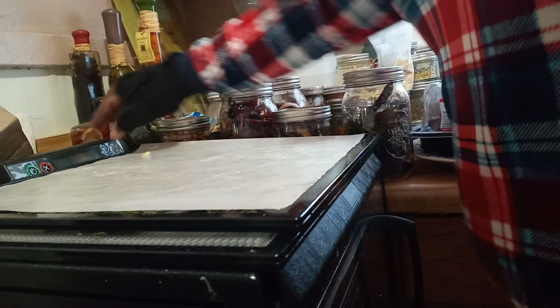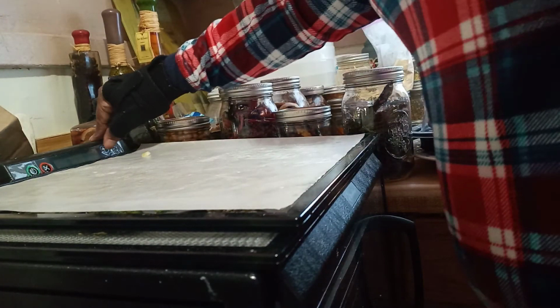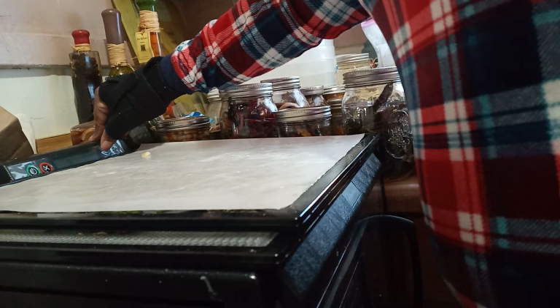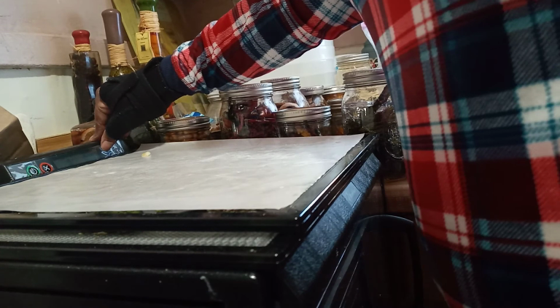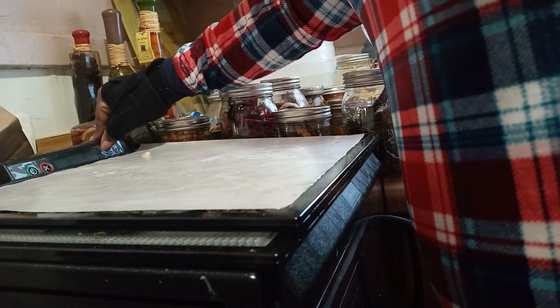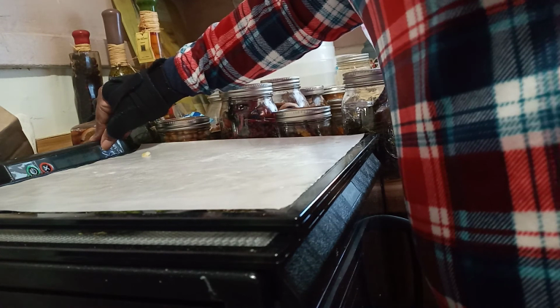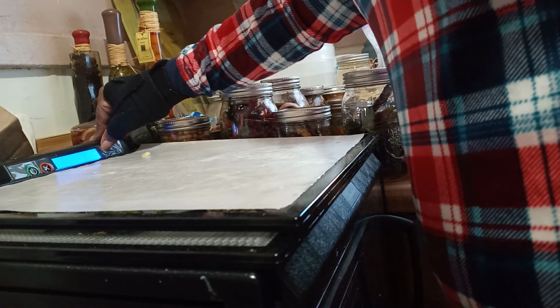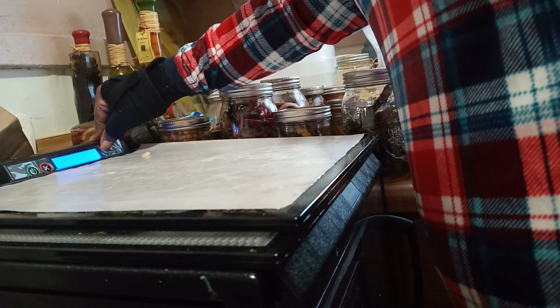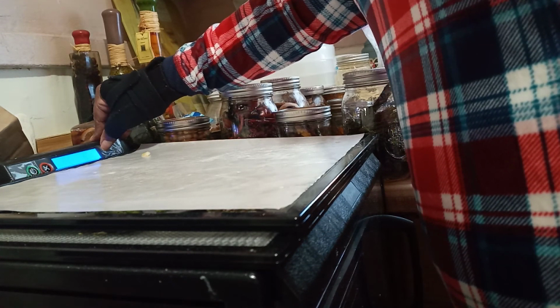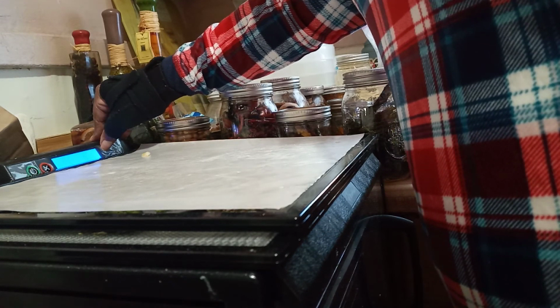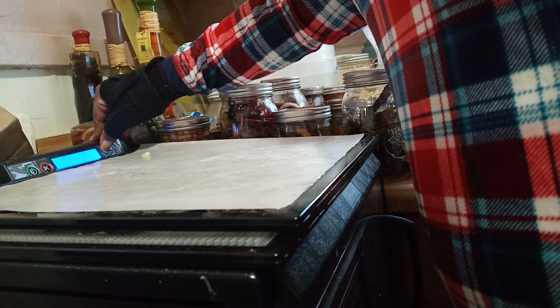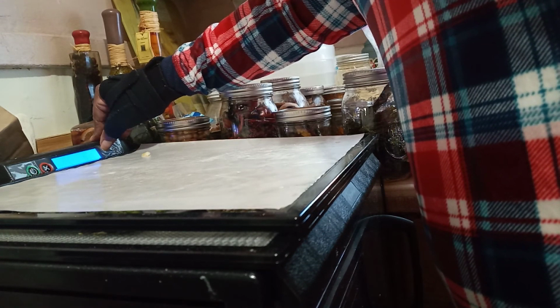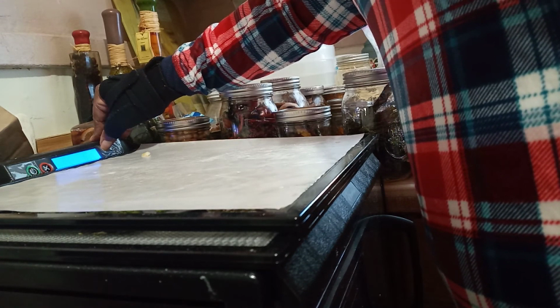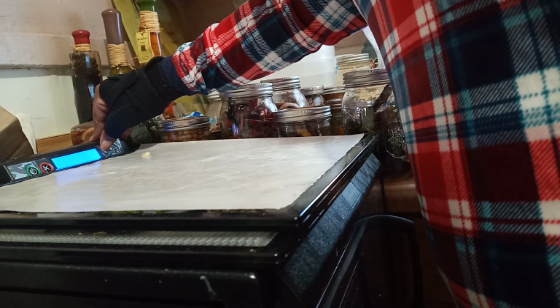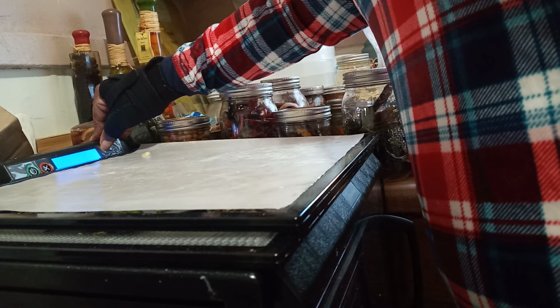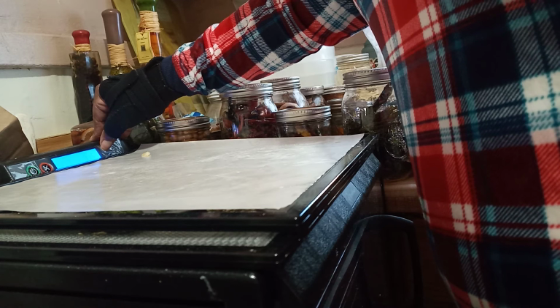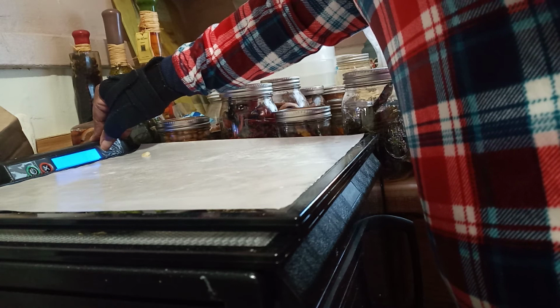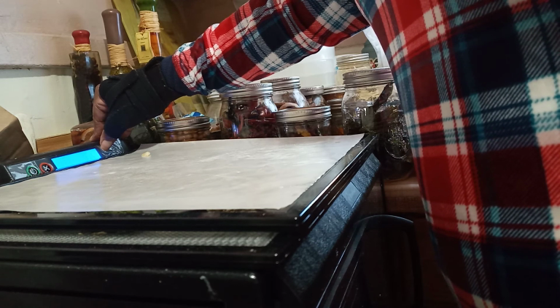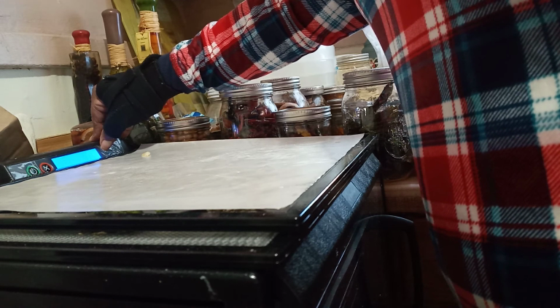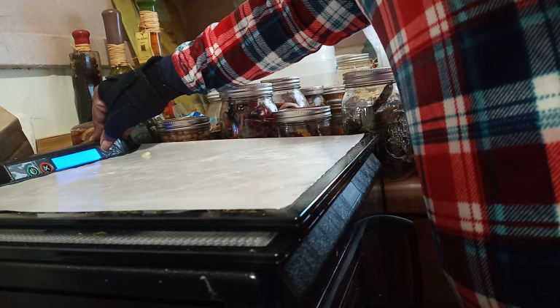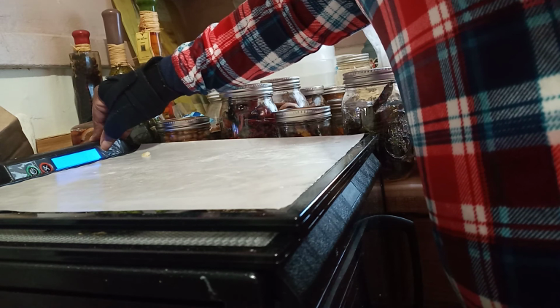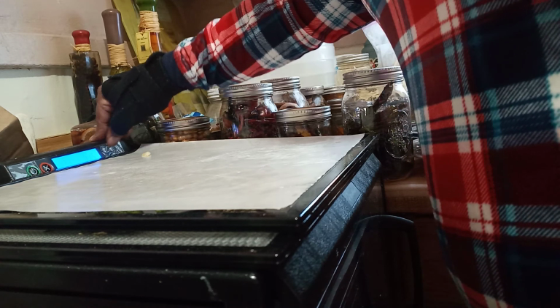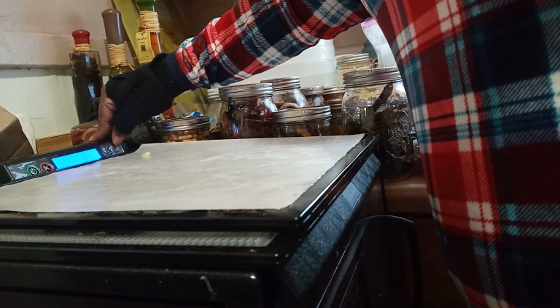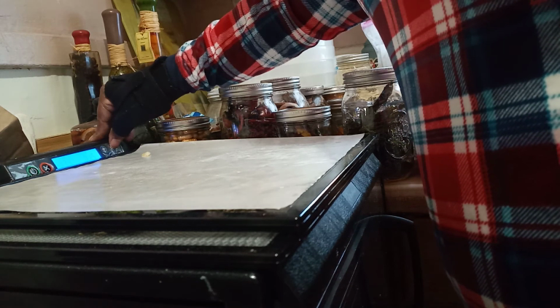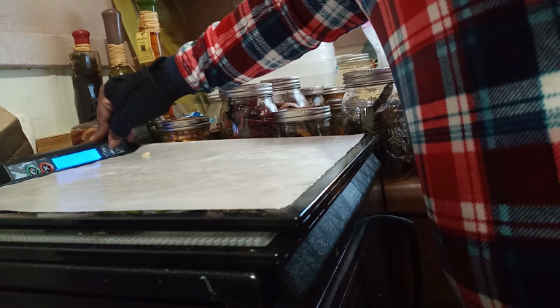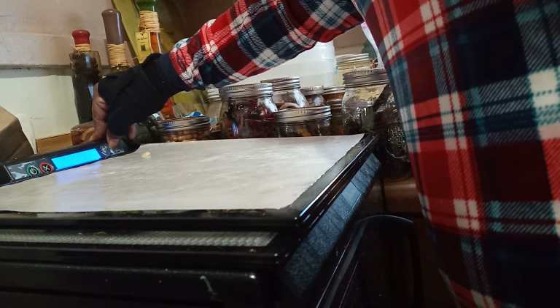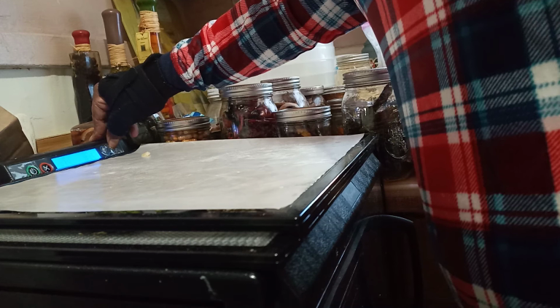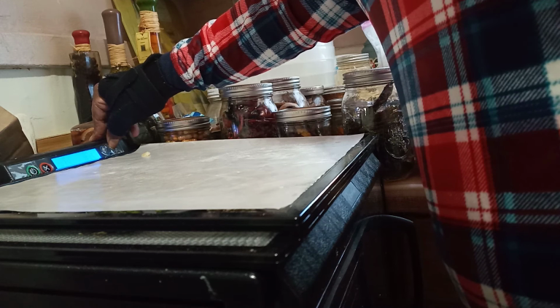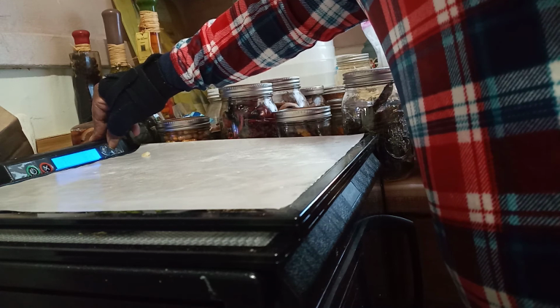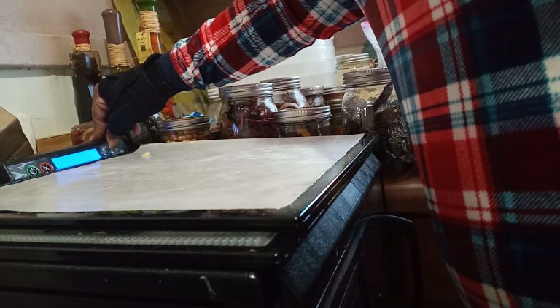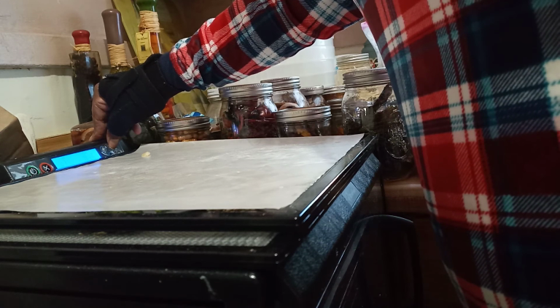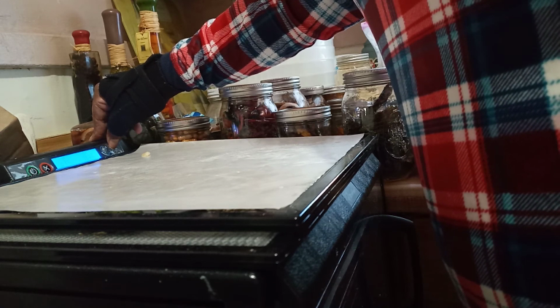We're gonna start it at 135 degrees and put it in for five hours.